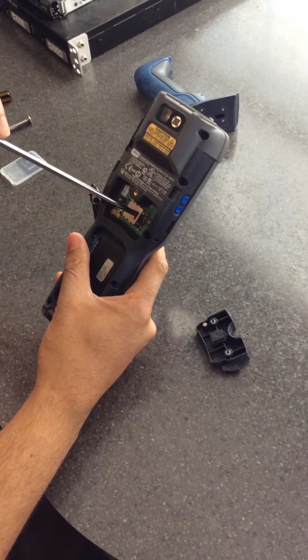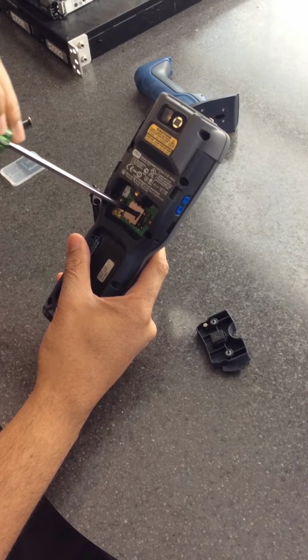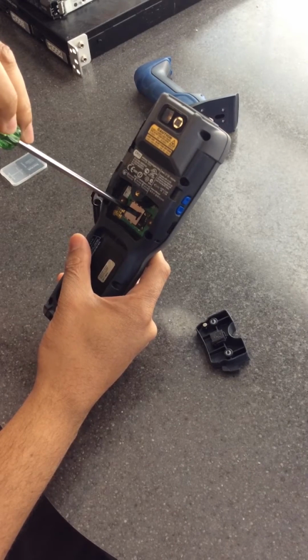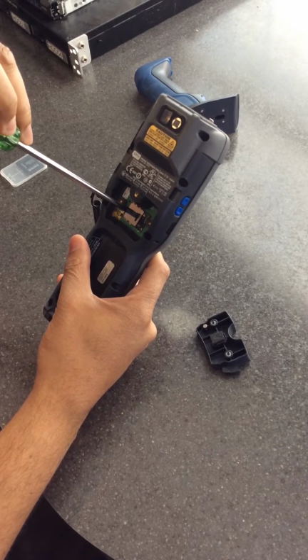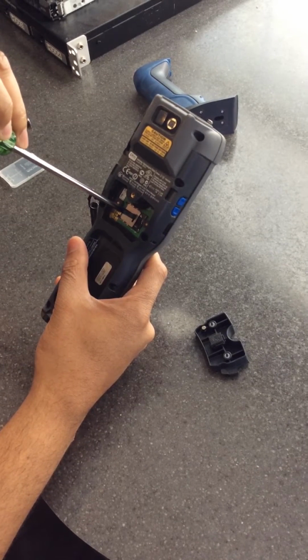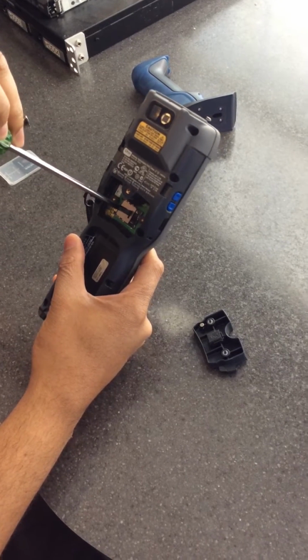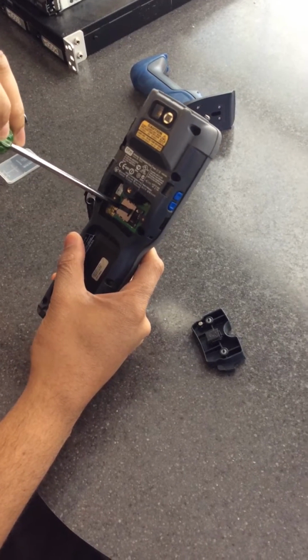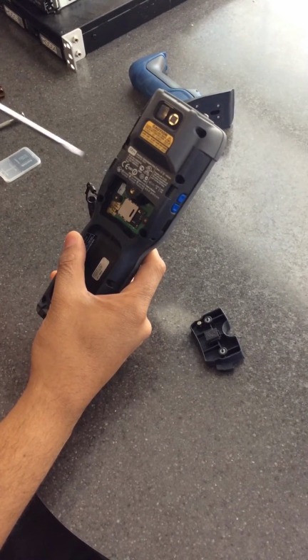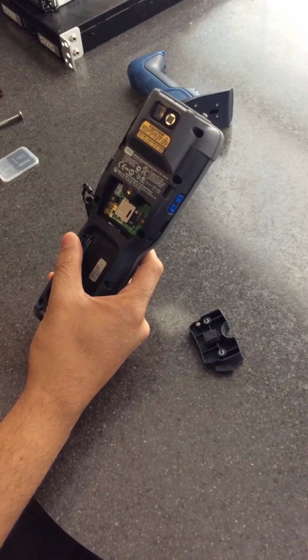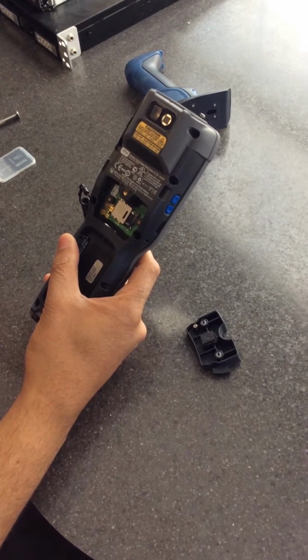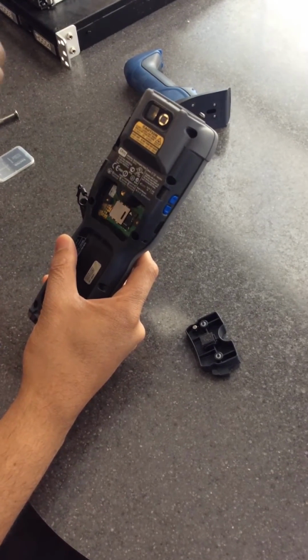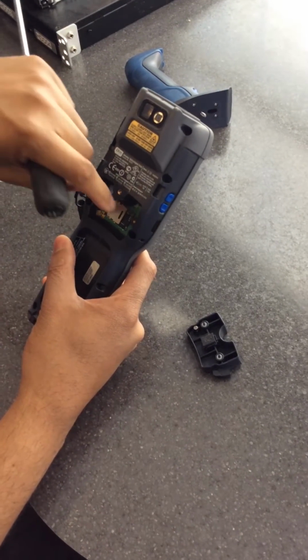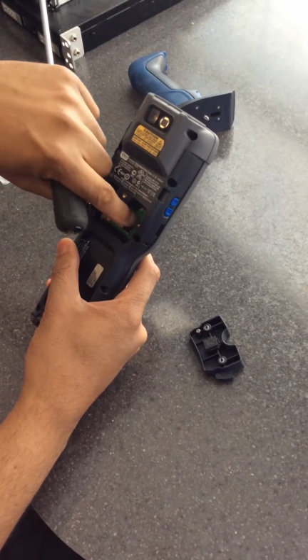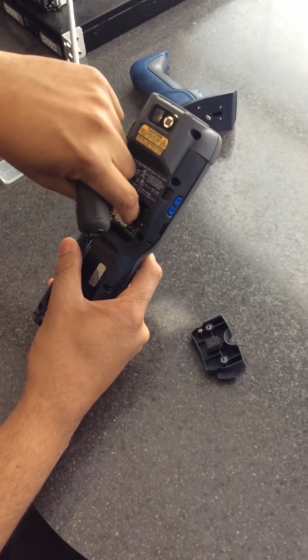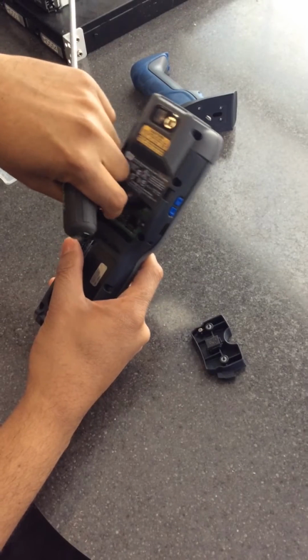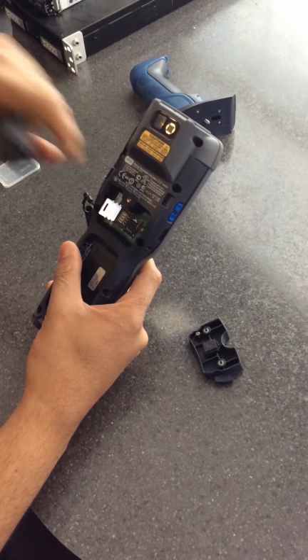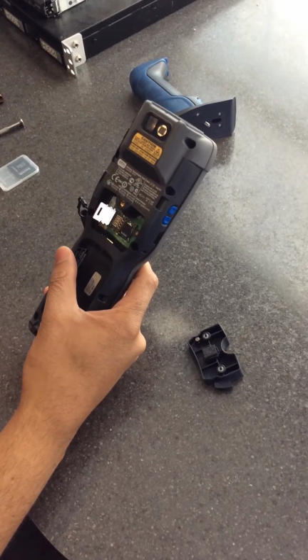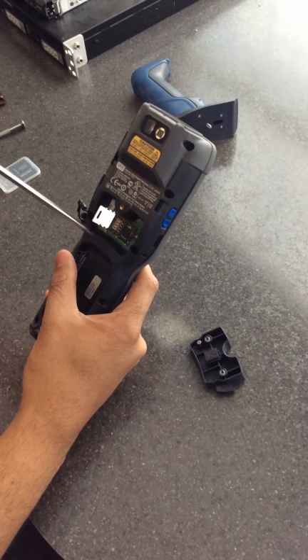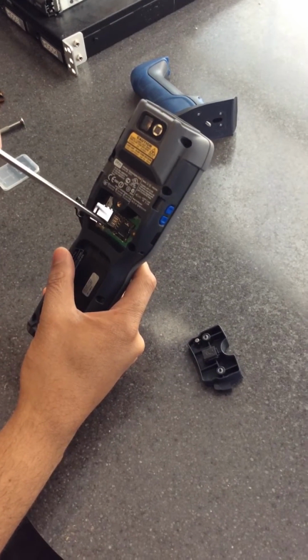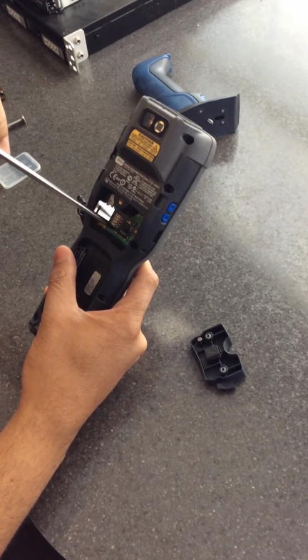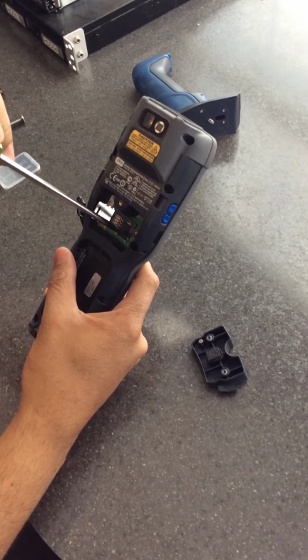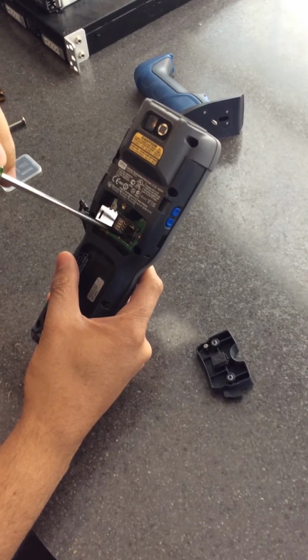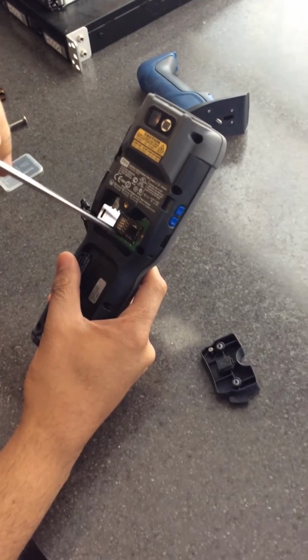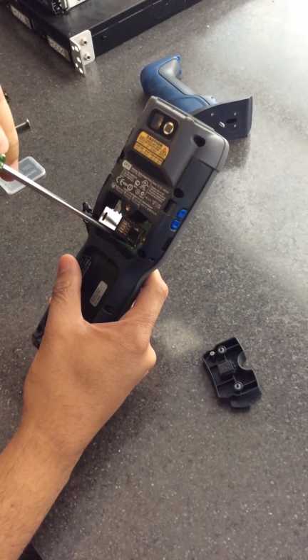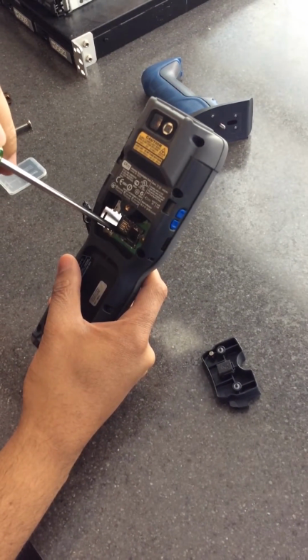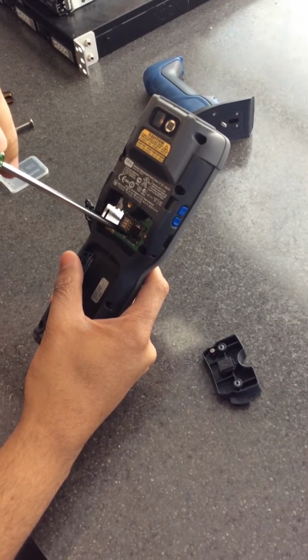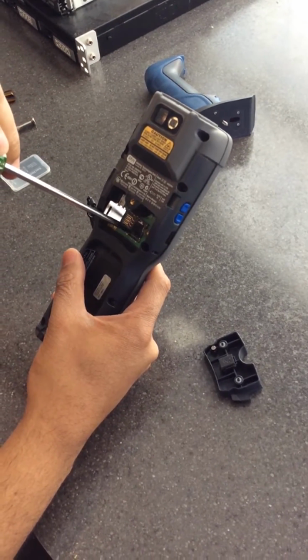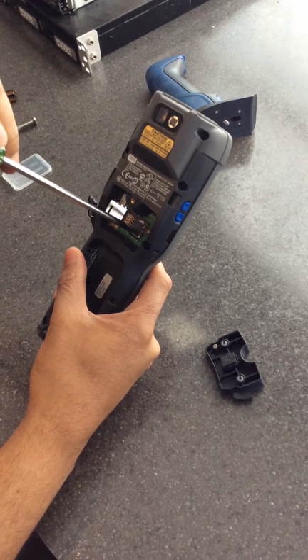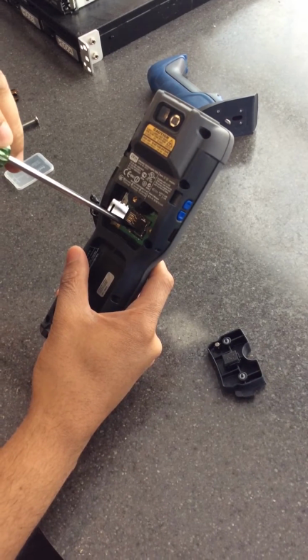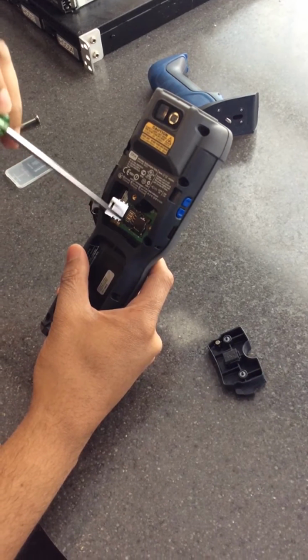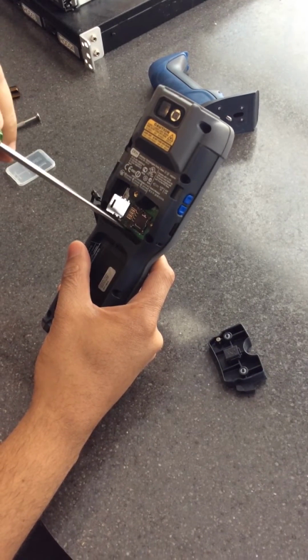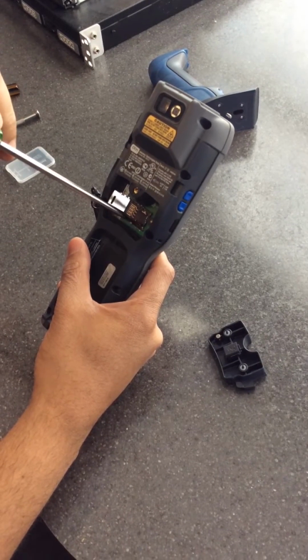You gotta slide it back towards the left, and there's a little click, and then you can open it. This one slides to the back, you hit a click, and then it opens as well.